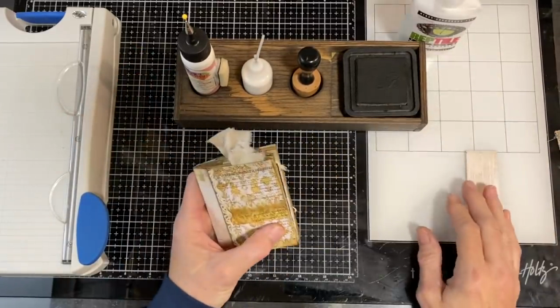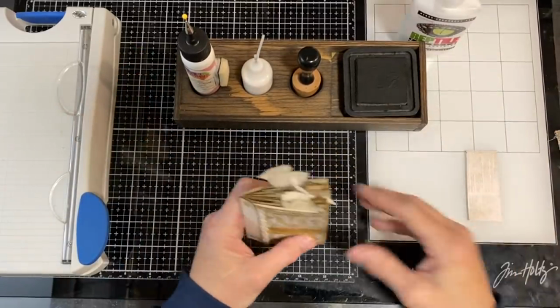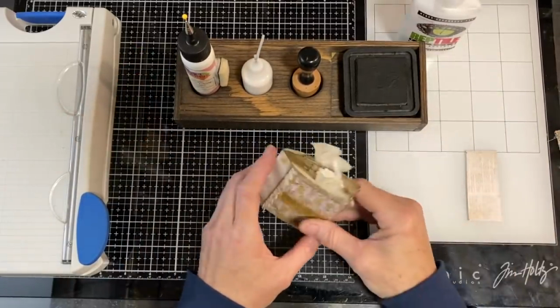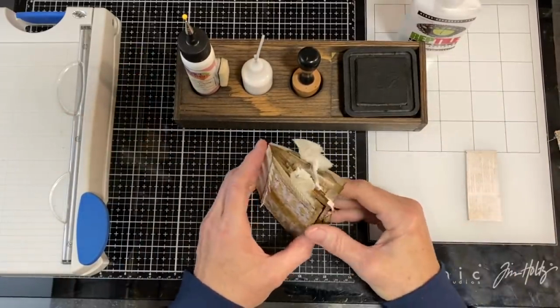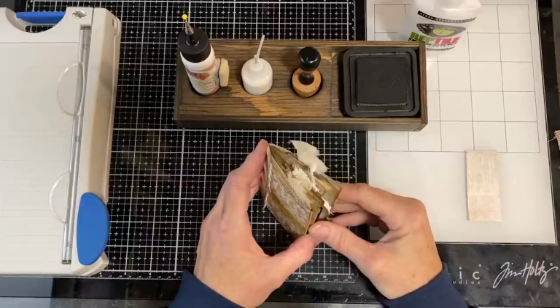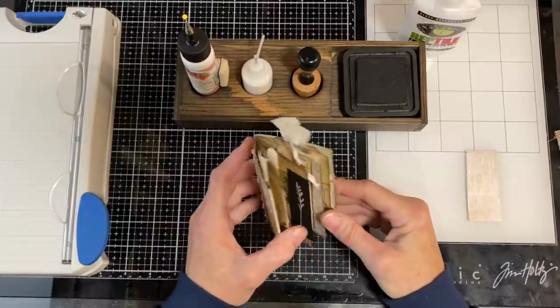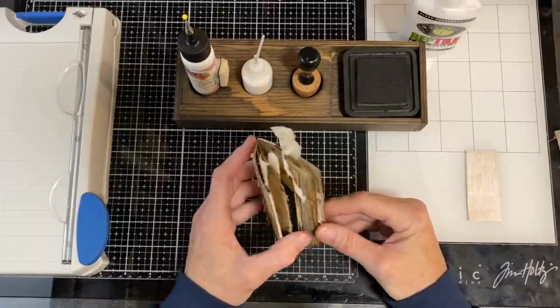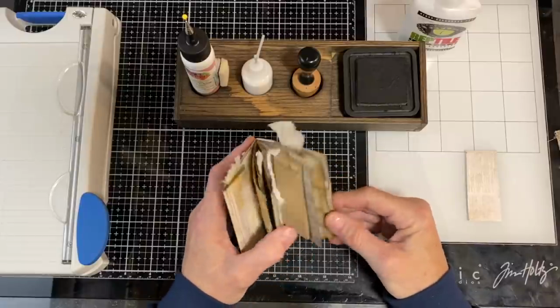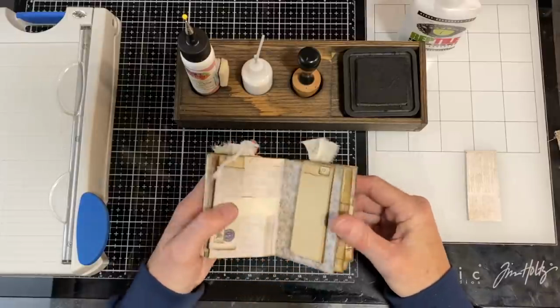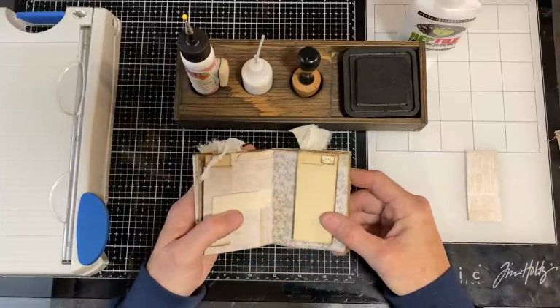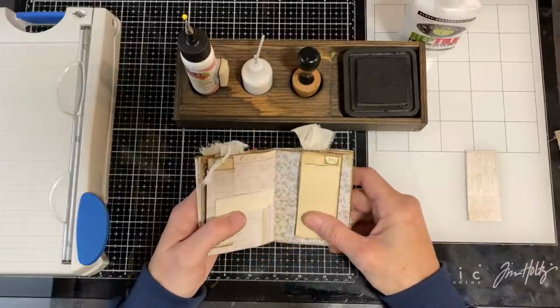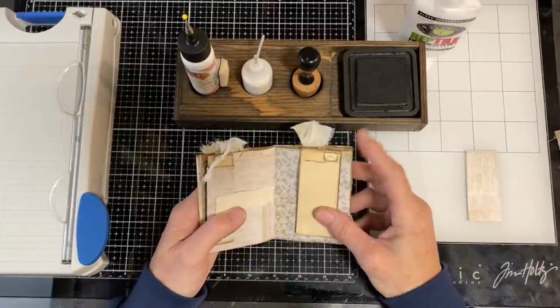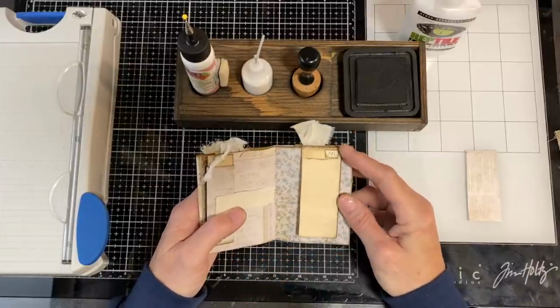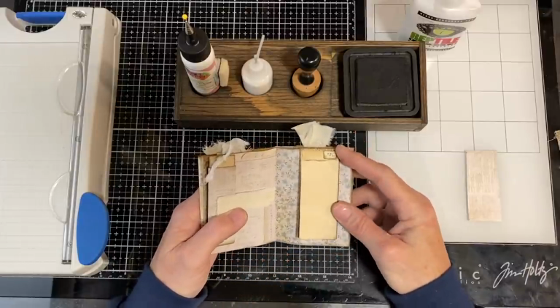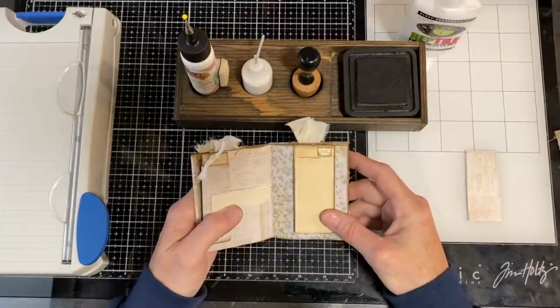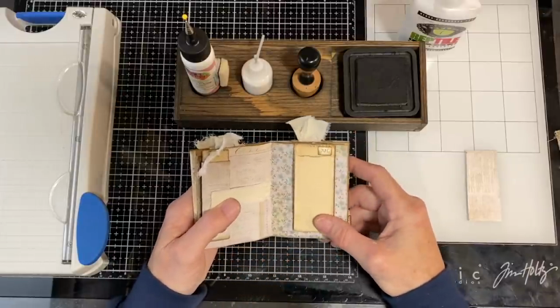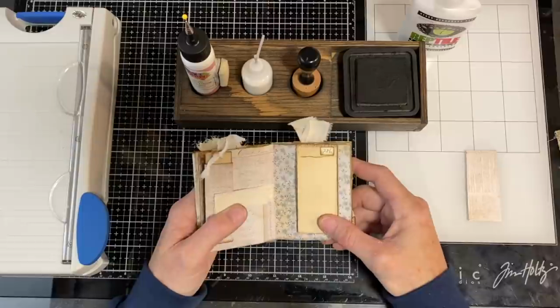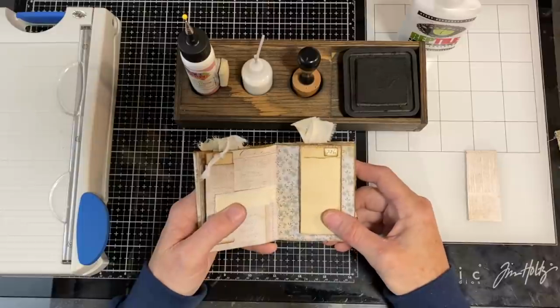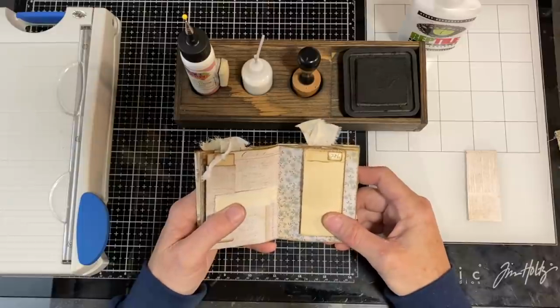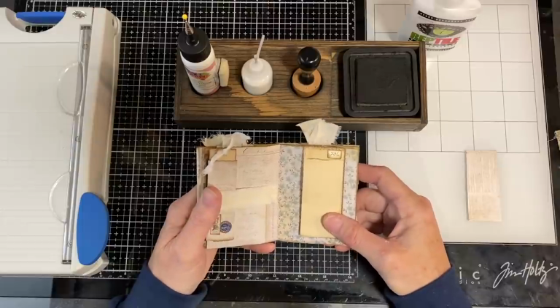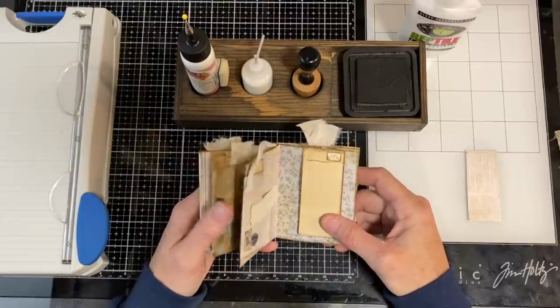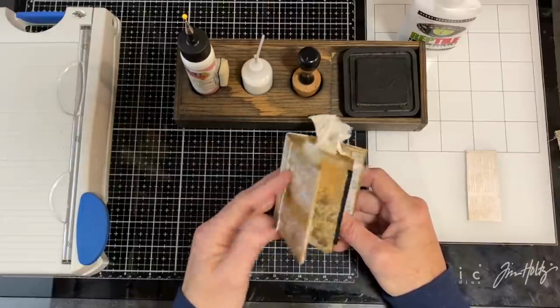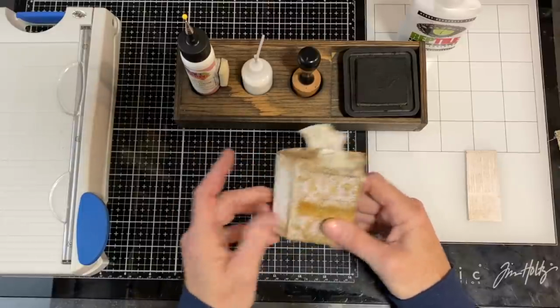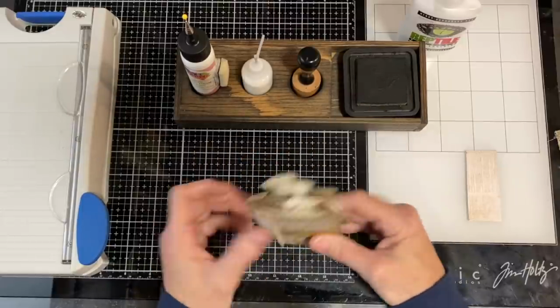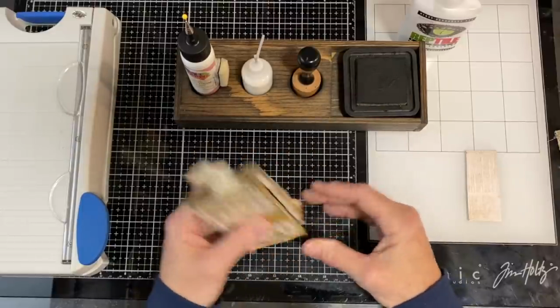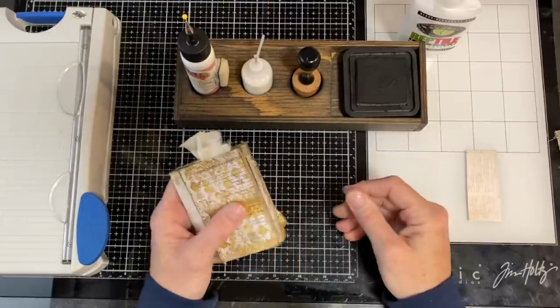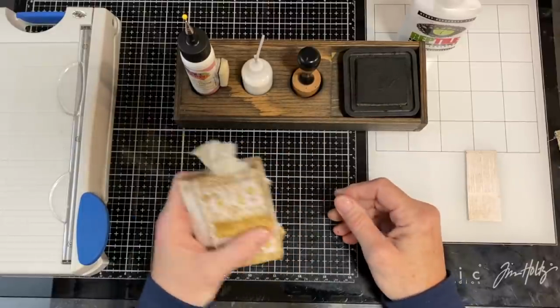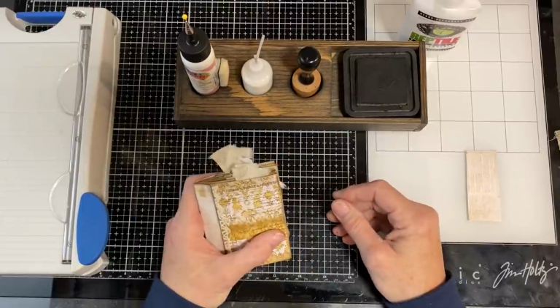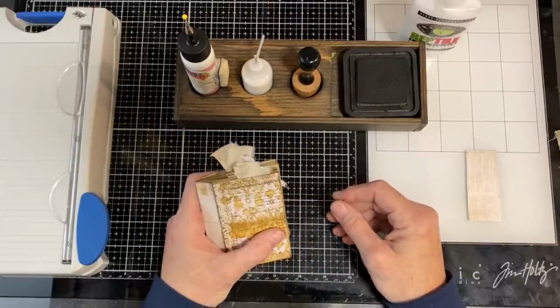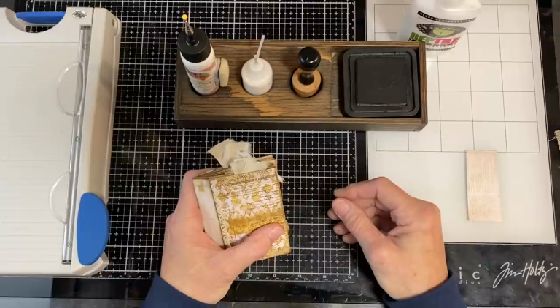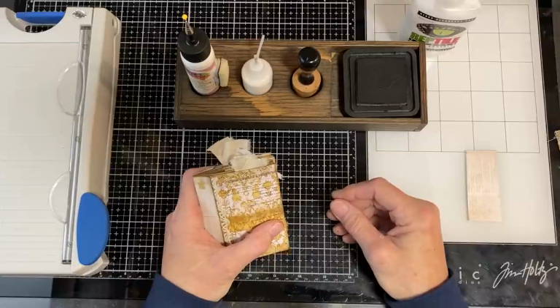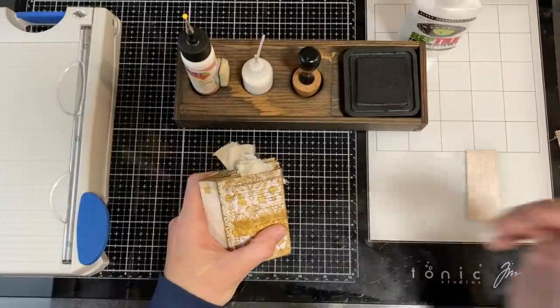Today's 3x4, 12-rectangle project using the Tim Holtz paper or any double-sided cardstock or cardstock of your choice. Thank you for watching, happy creating, and have a great day.